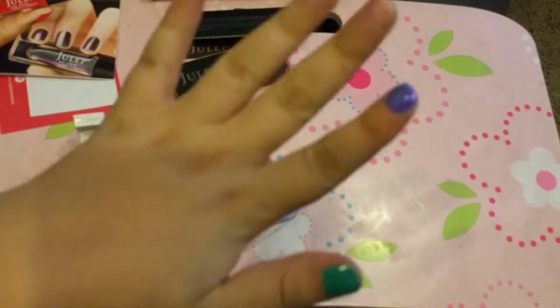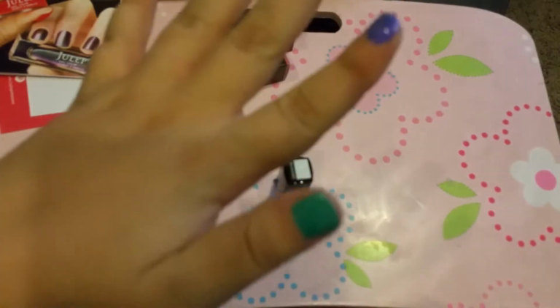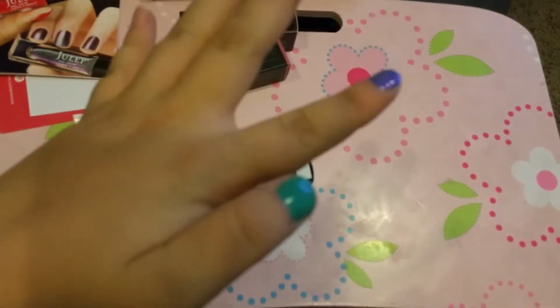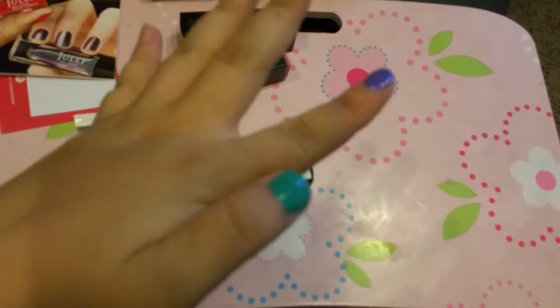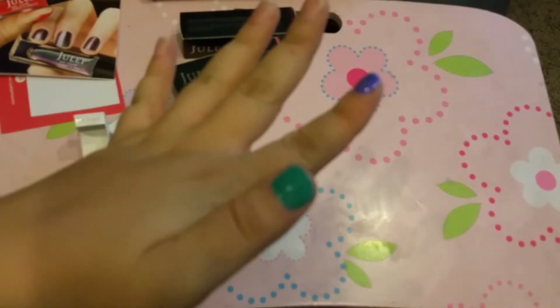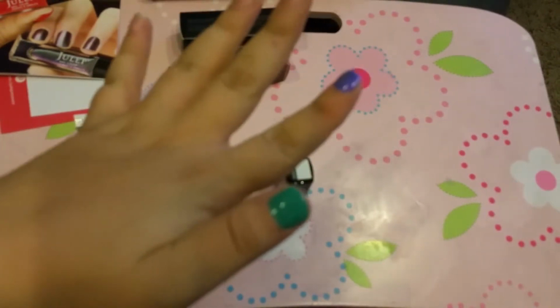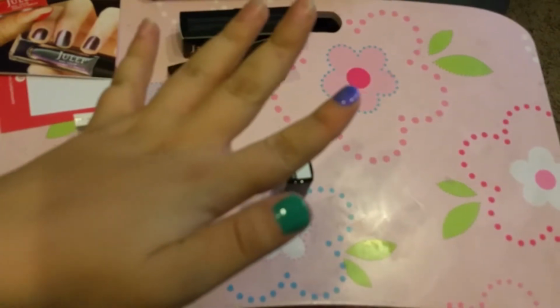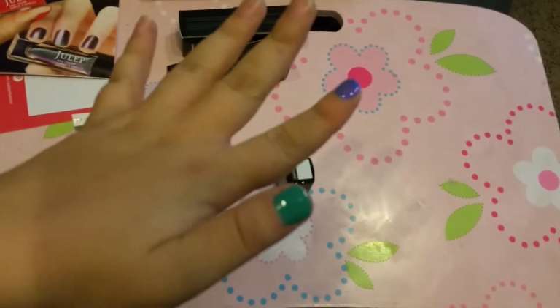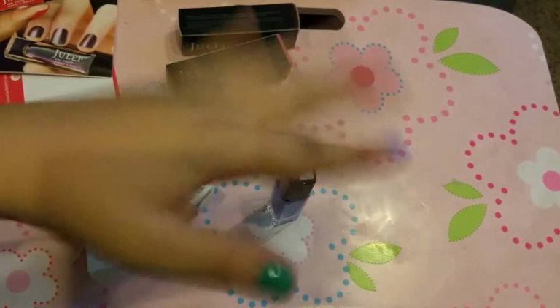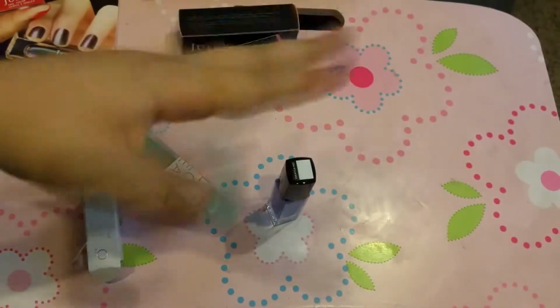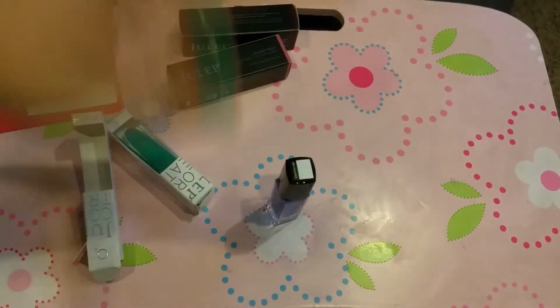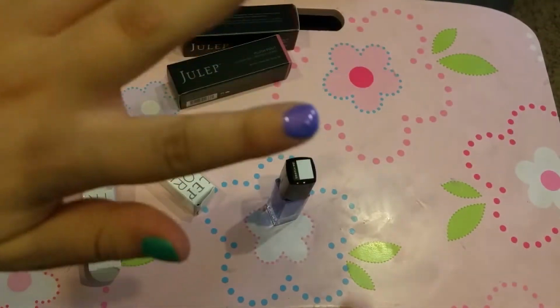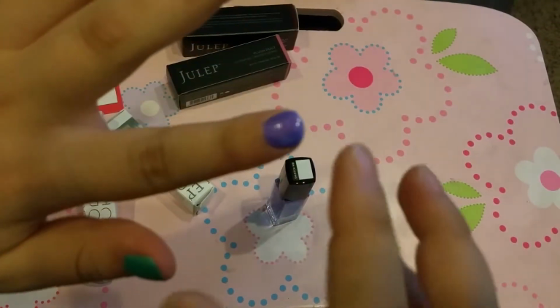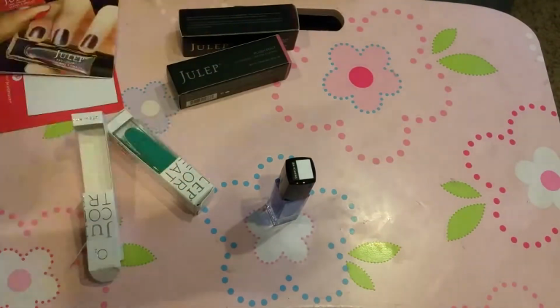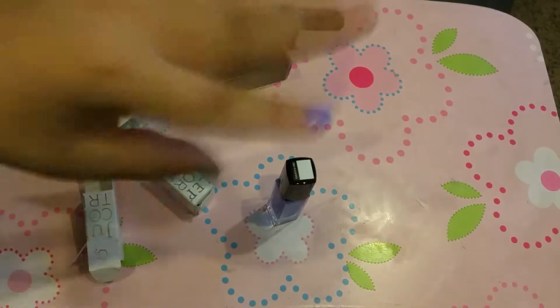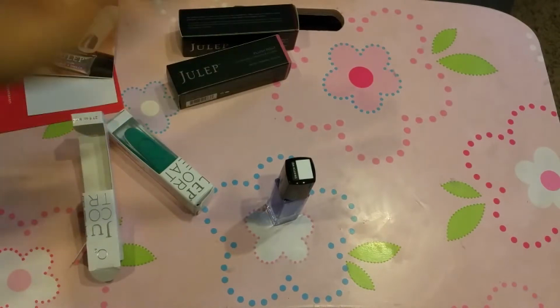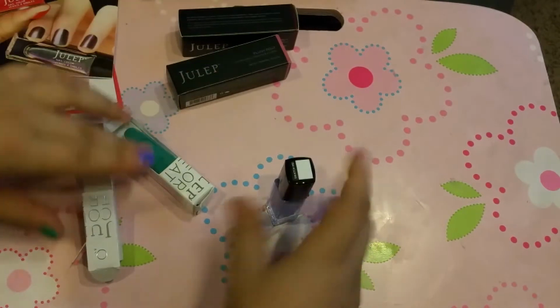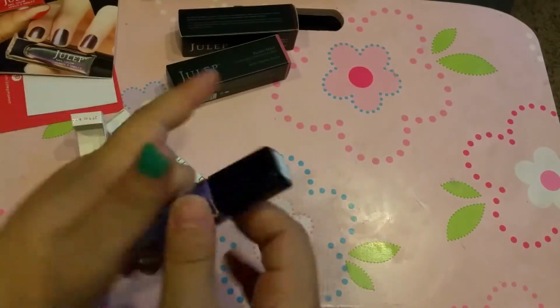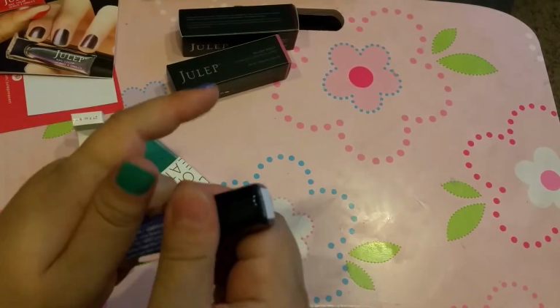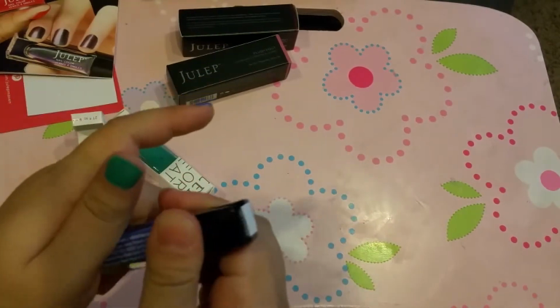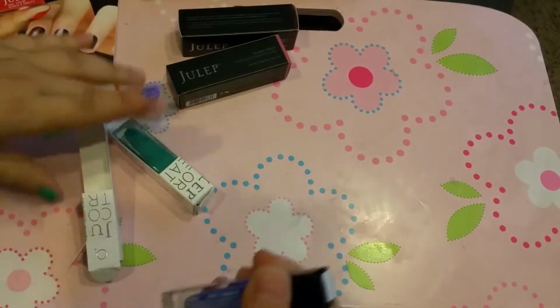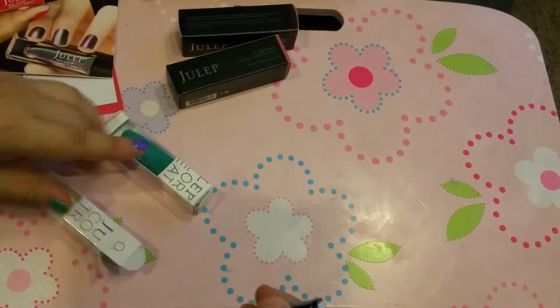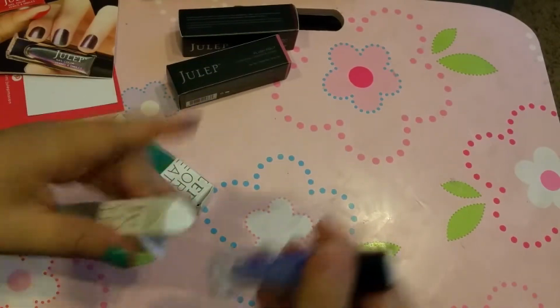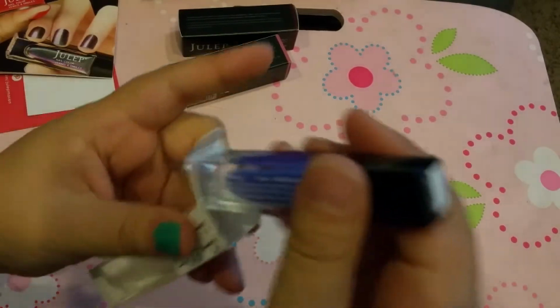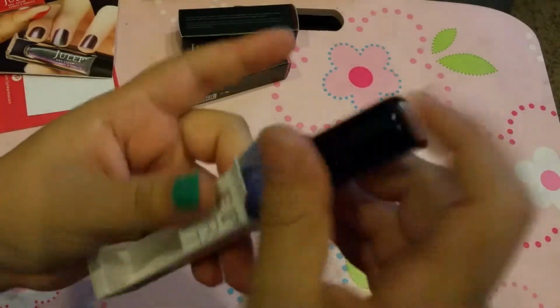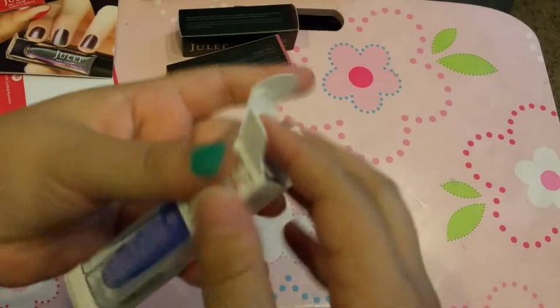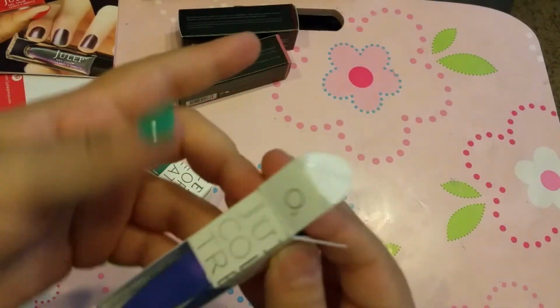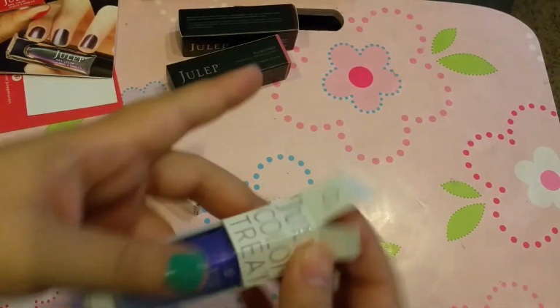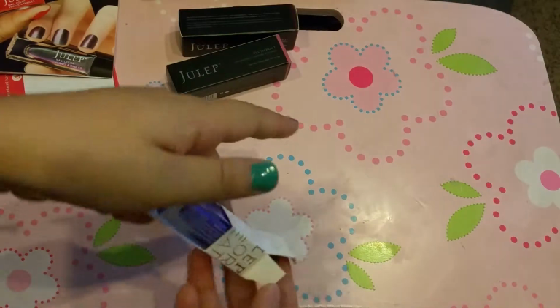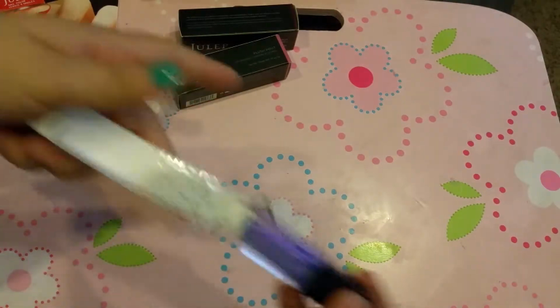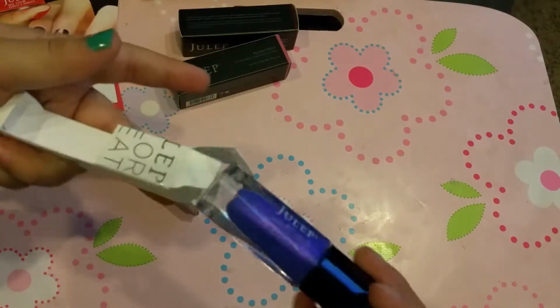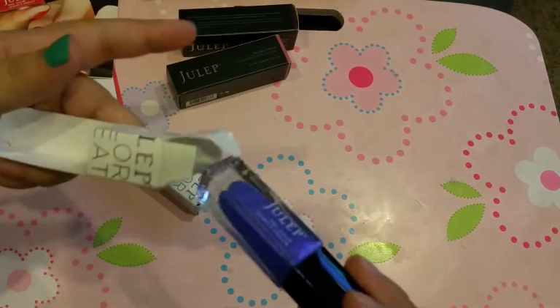Those are the nail polish colors. They dry really fast — I really like that about Julep nail polishes, that they dry really fast.